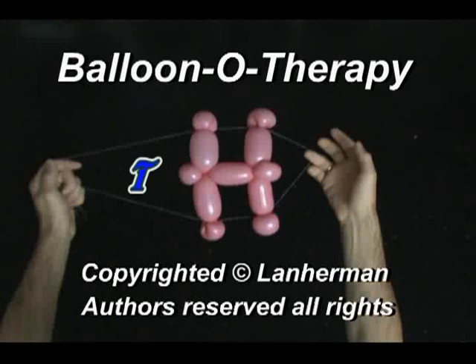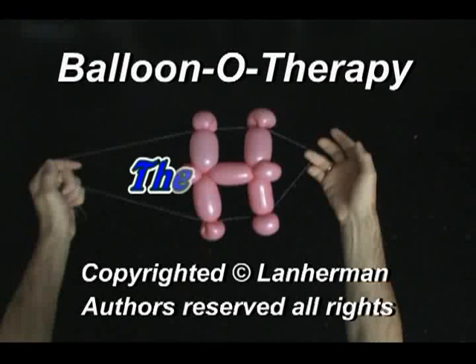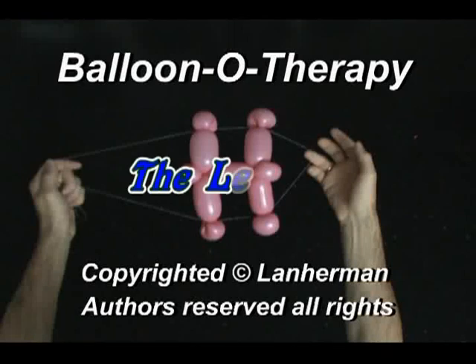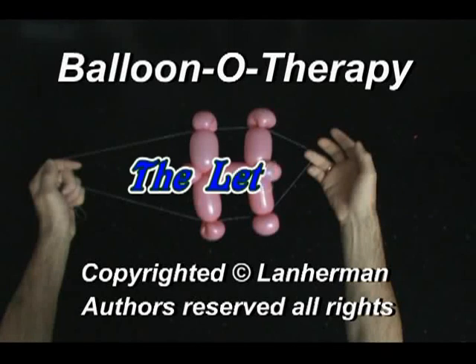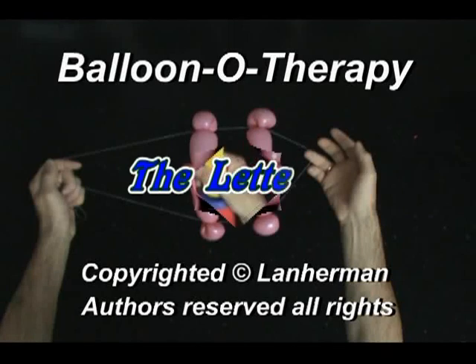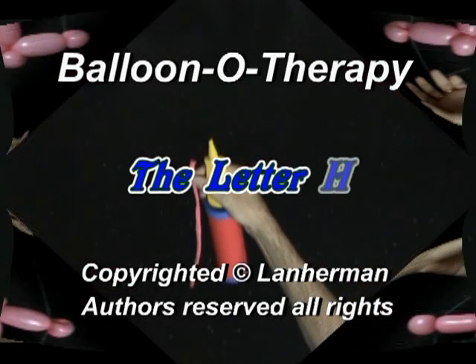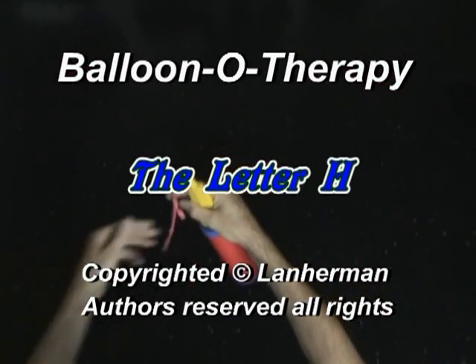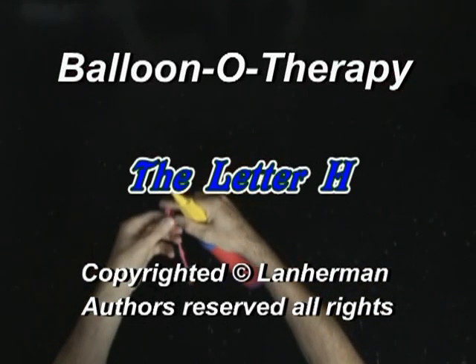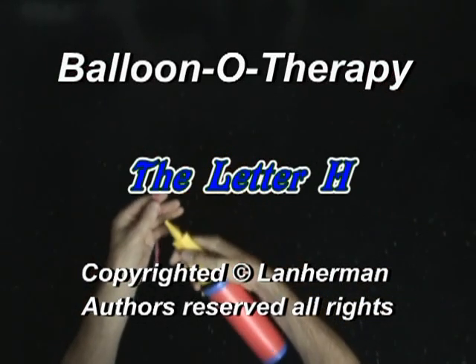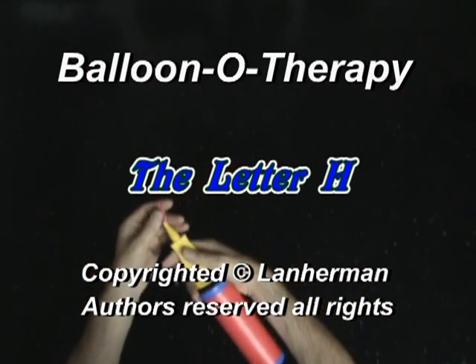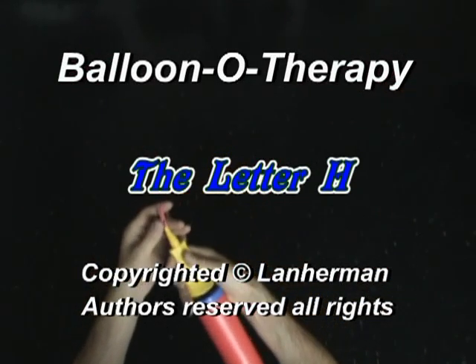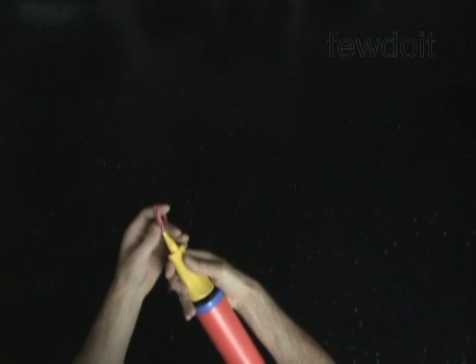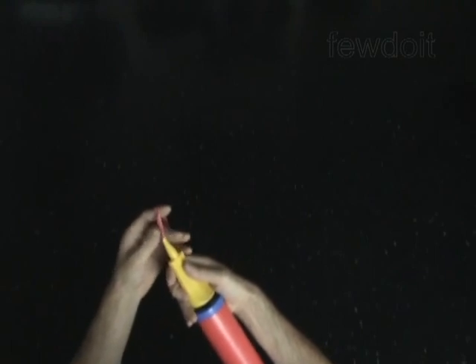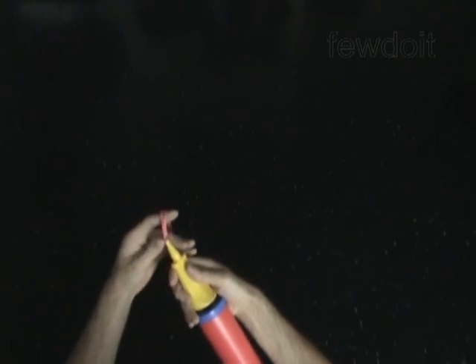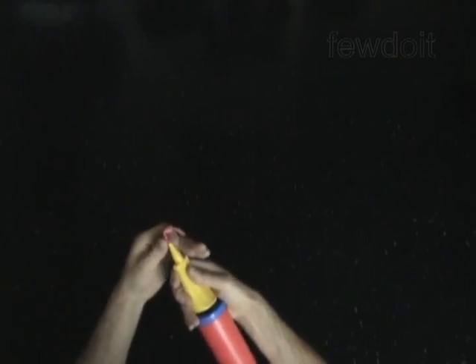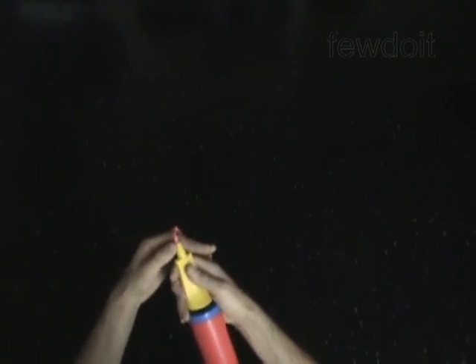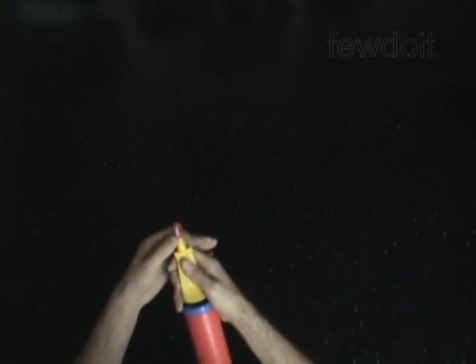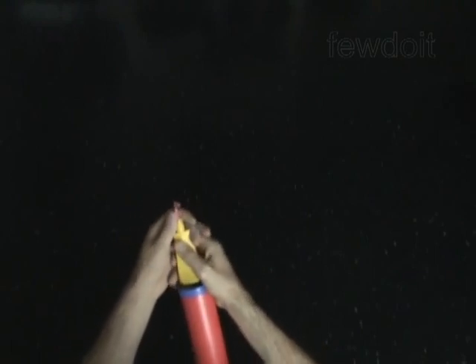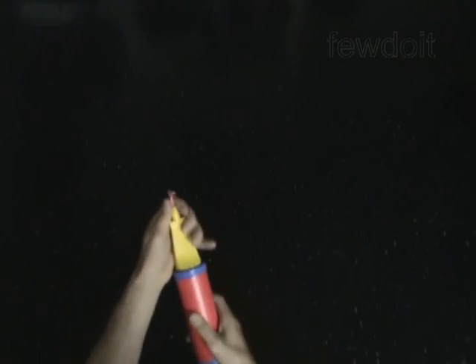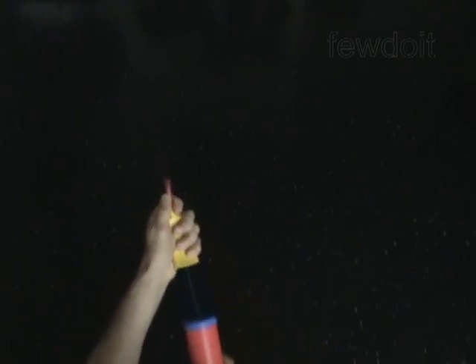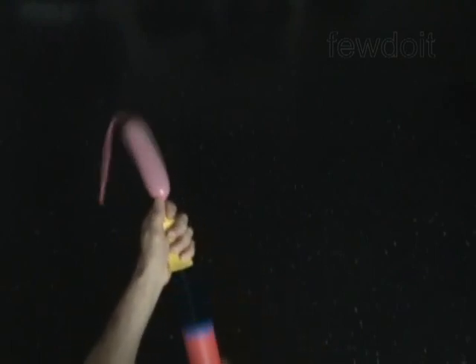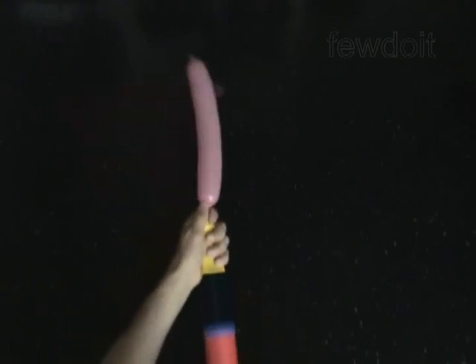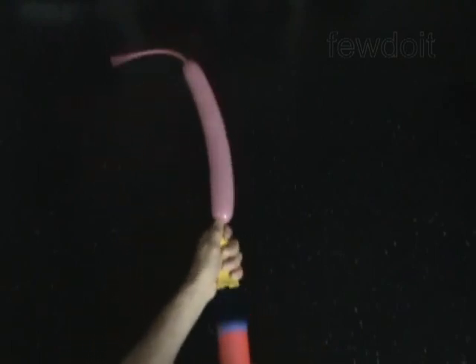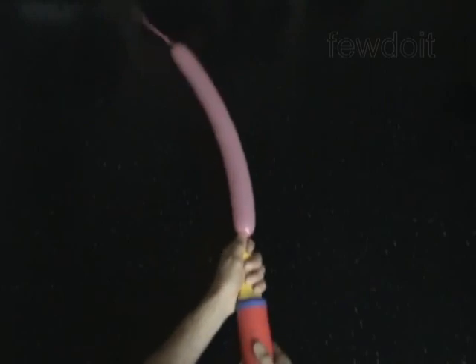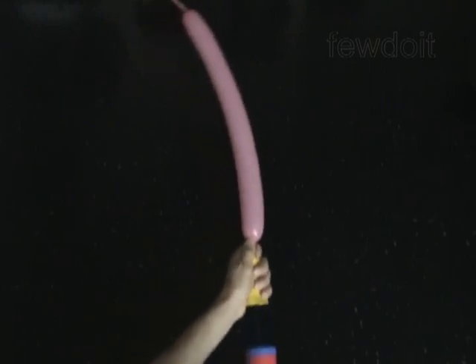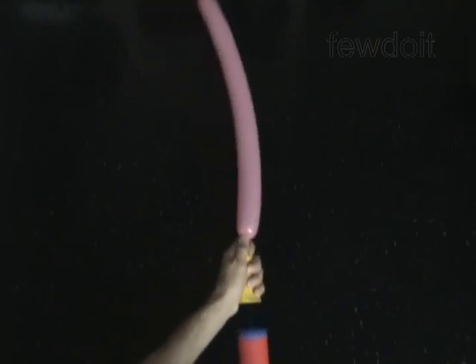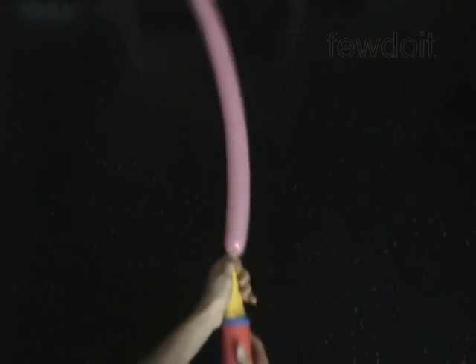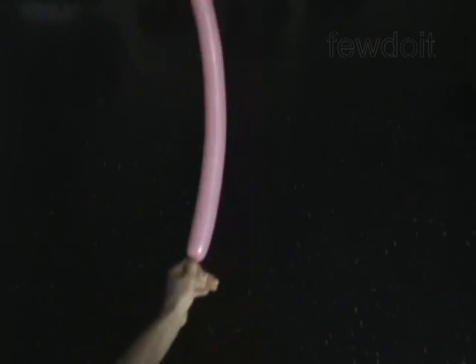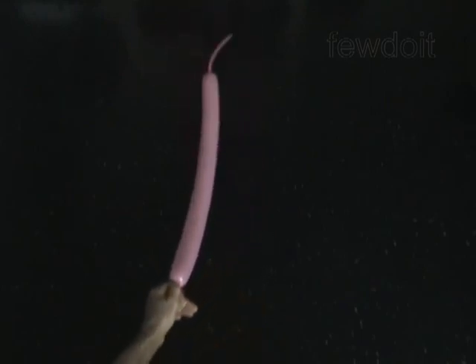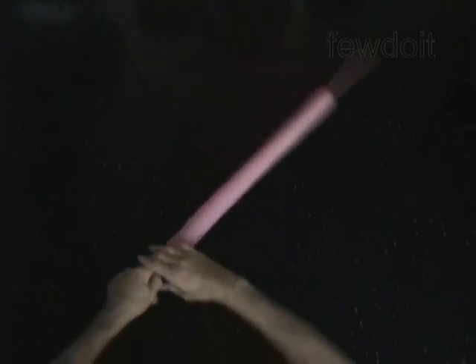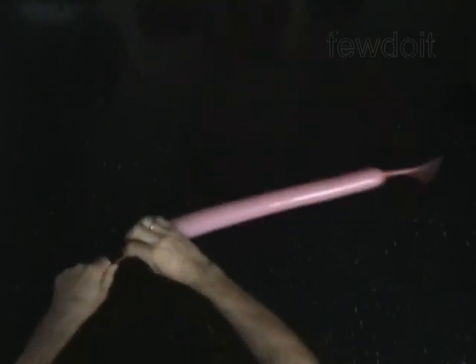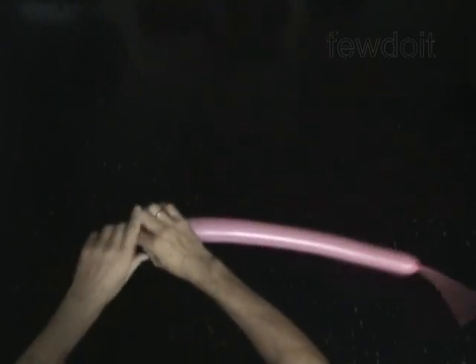Hello. We are going to make a letter H. Inflate a balloon leaving a 5-inch flat tail.